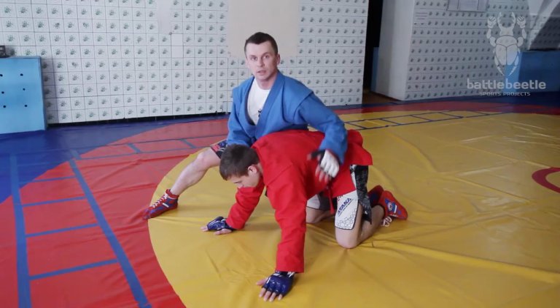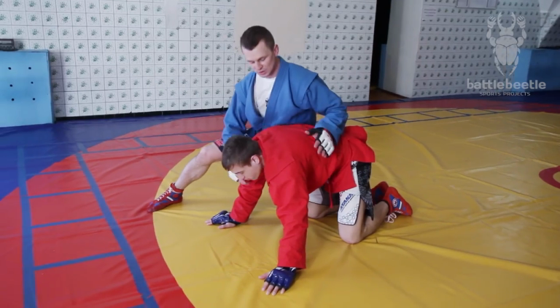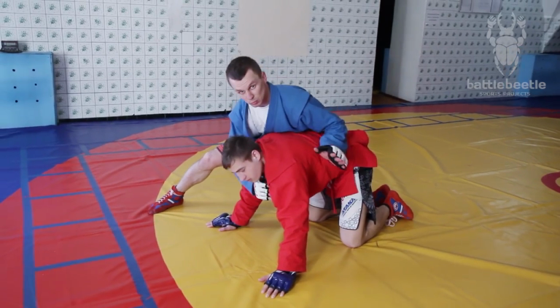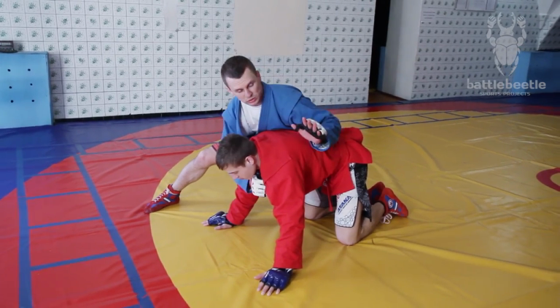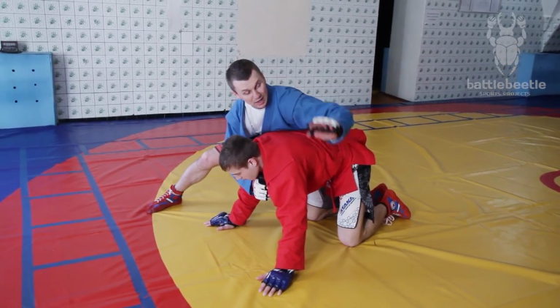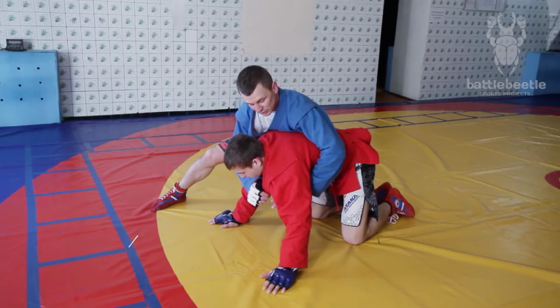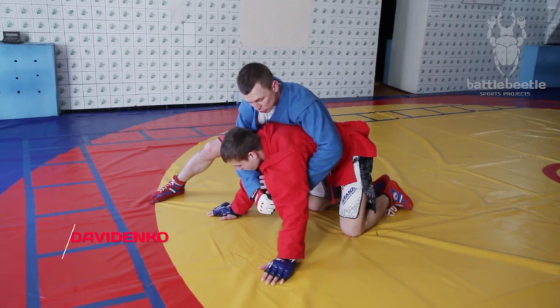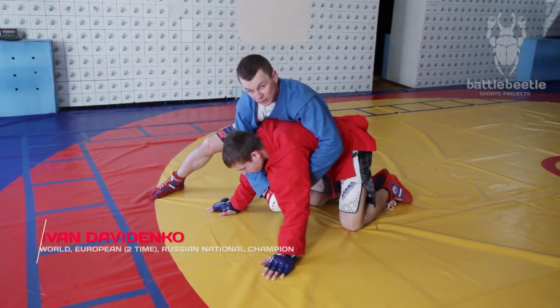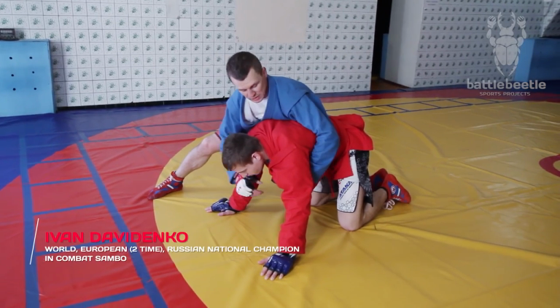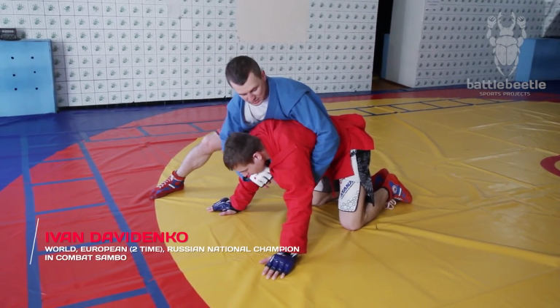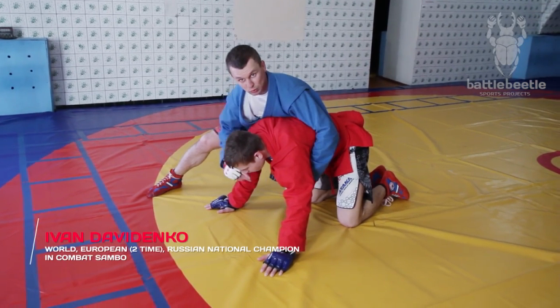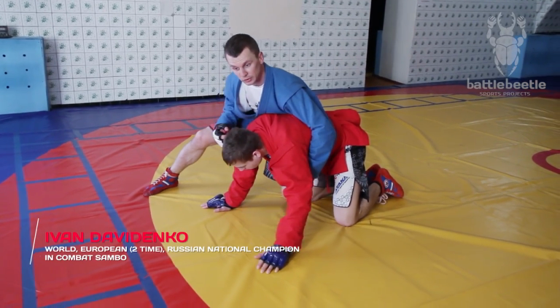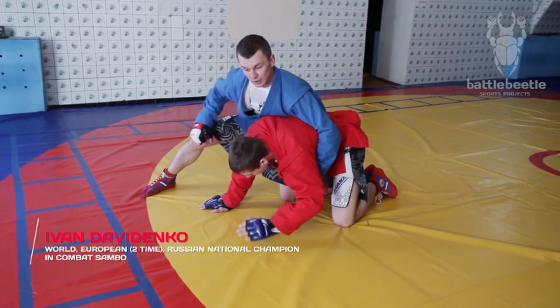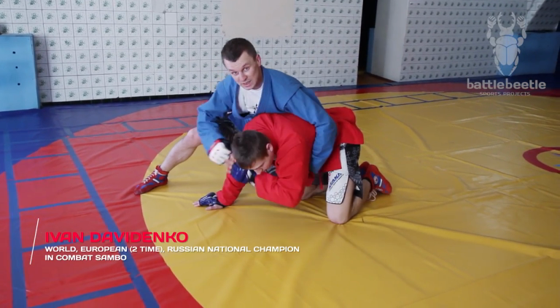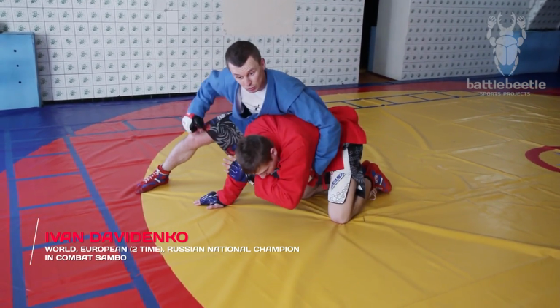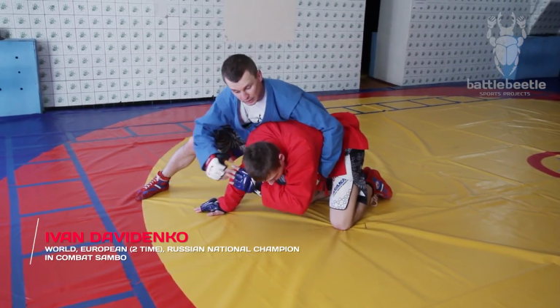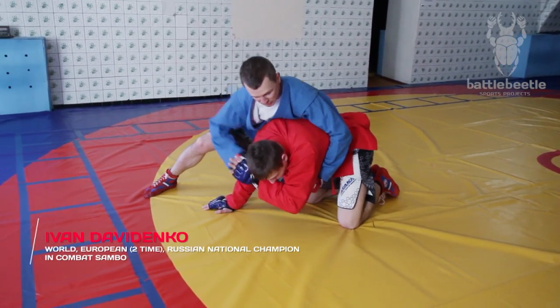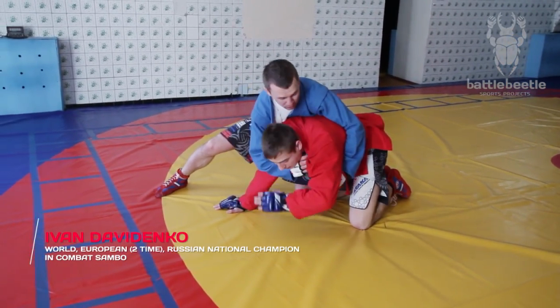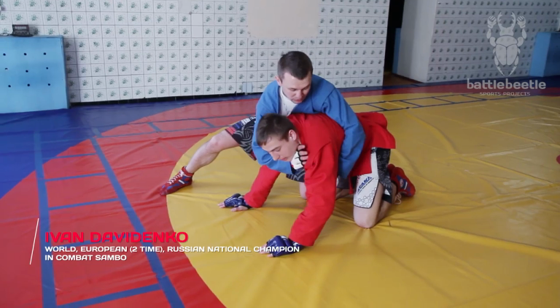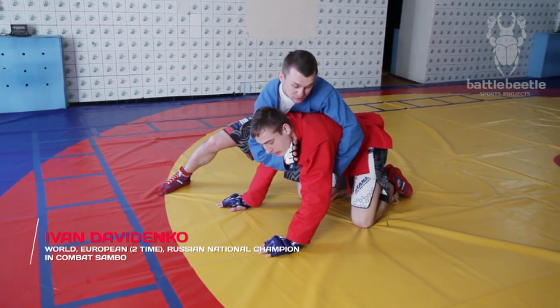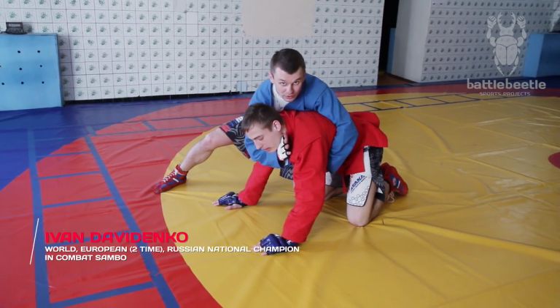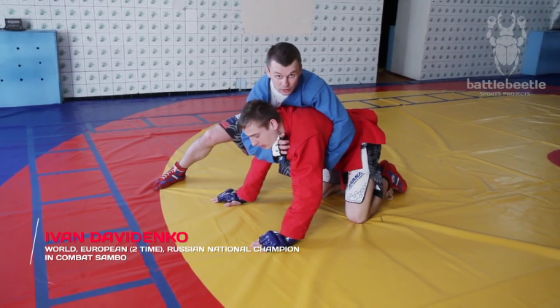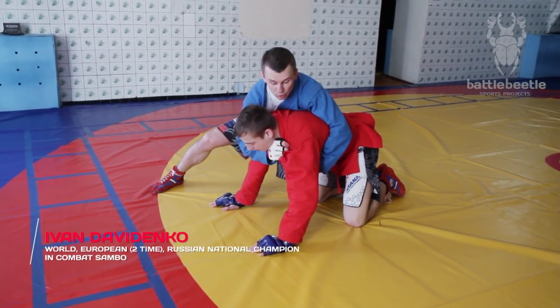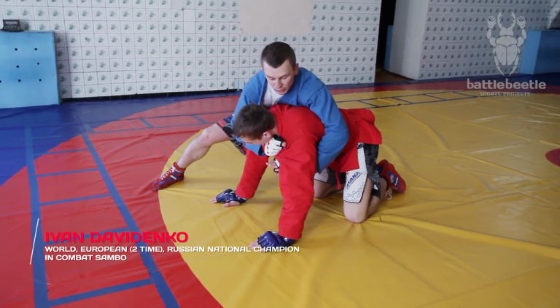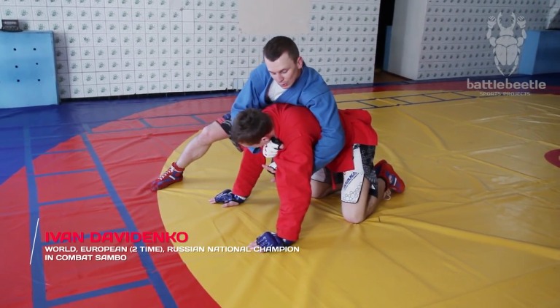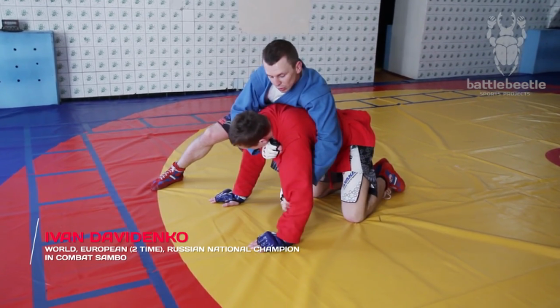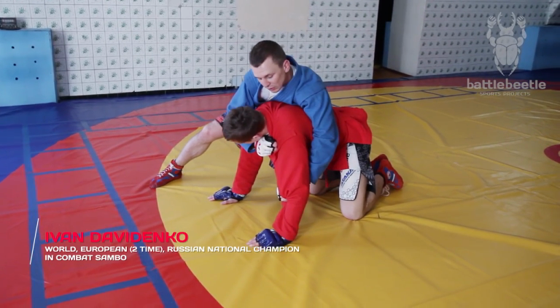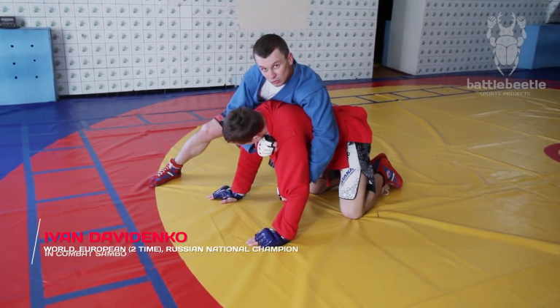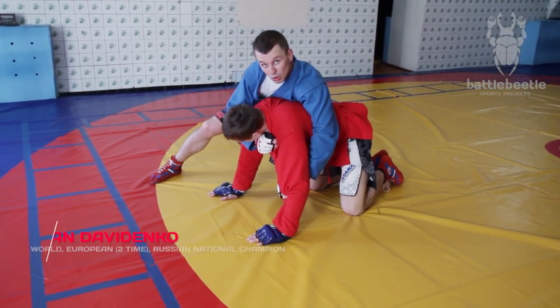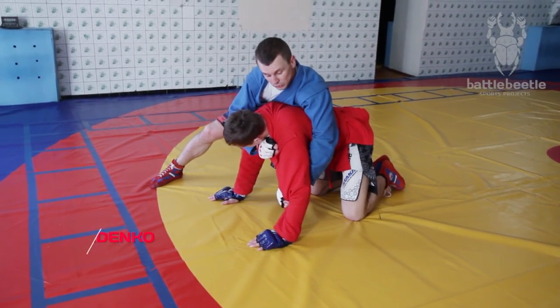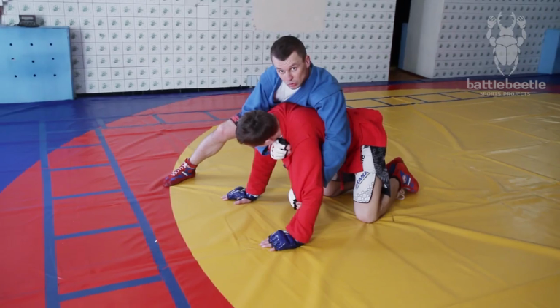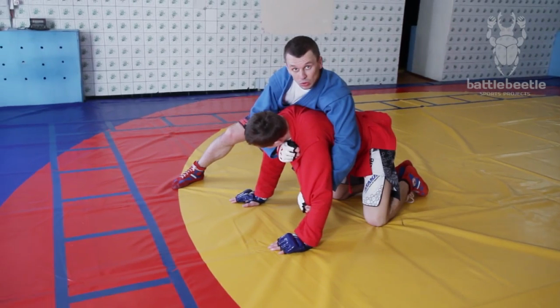From the turtle position, I grab the opponent's lapel with my left hand, throw some punches, and obtain the grip of his lapel with my right hand on his neck. While my other hand changes the grip and gets a hold of his foreside arm.